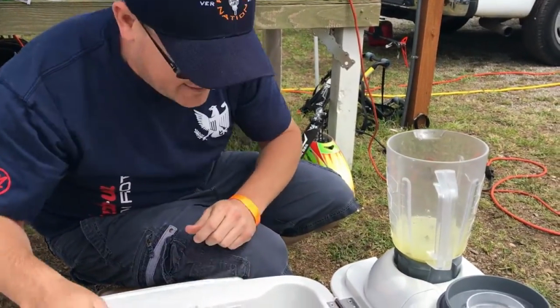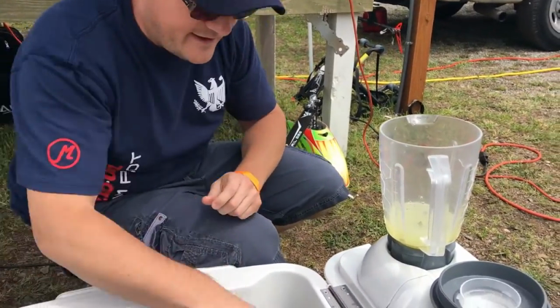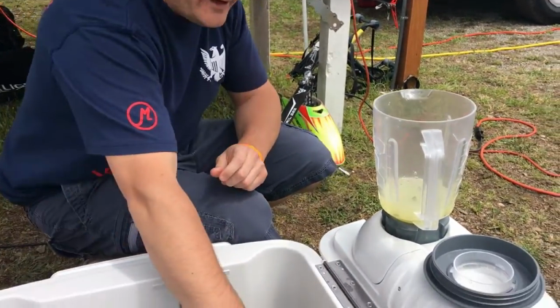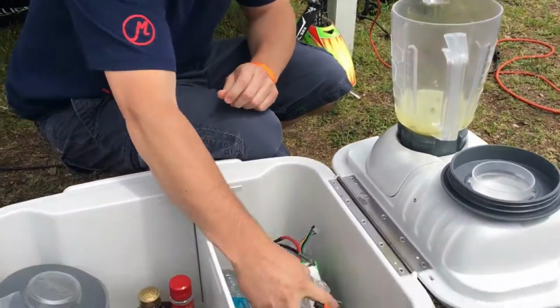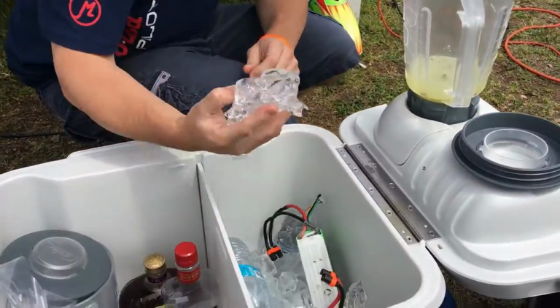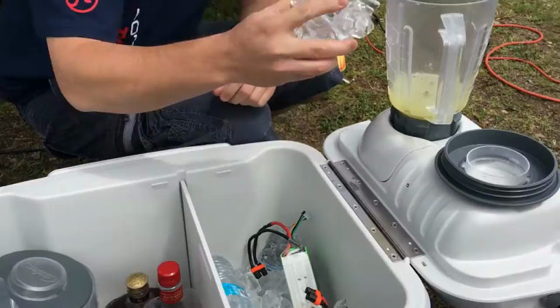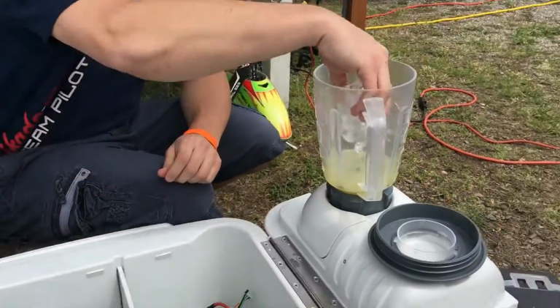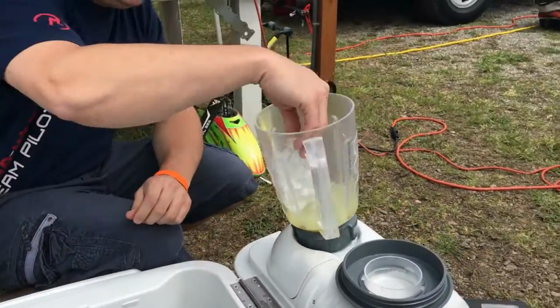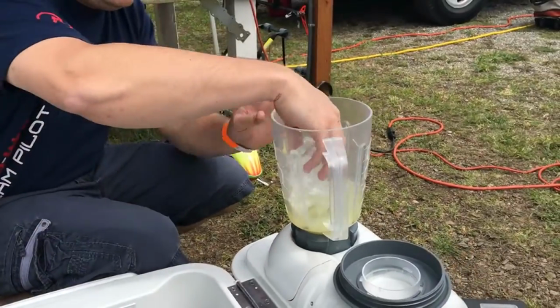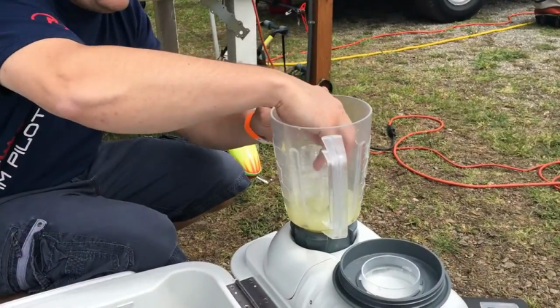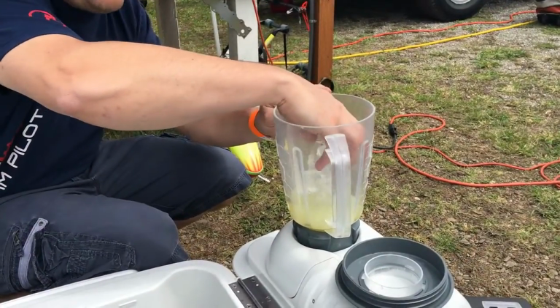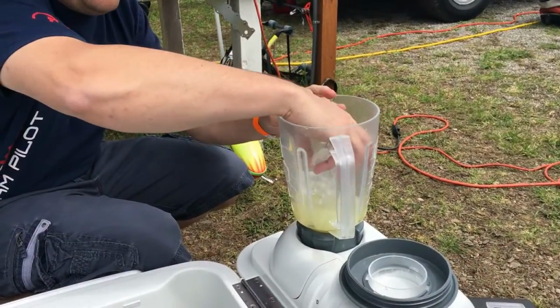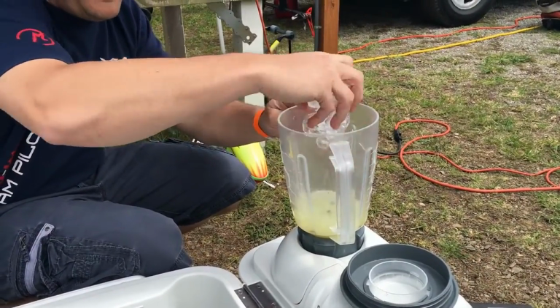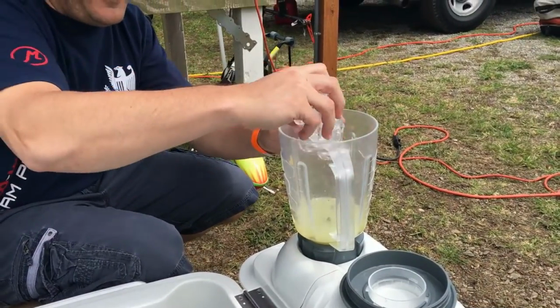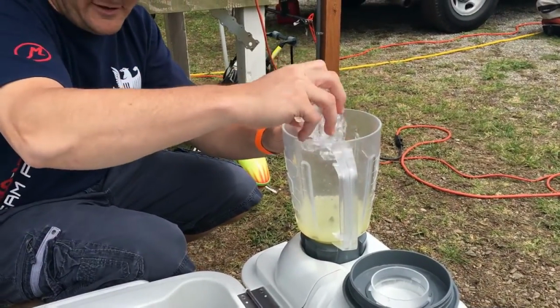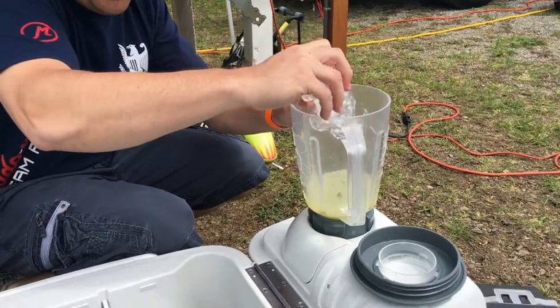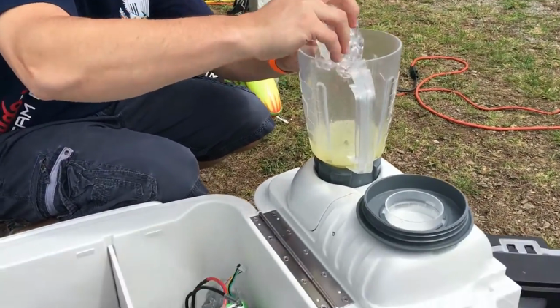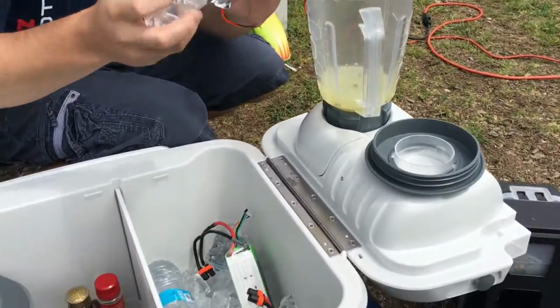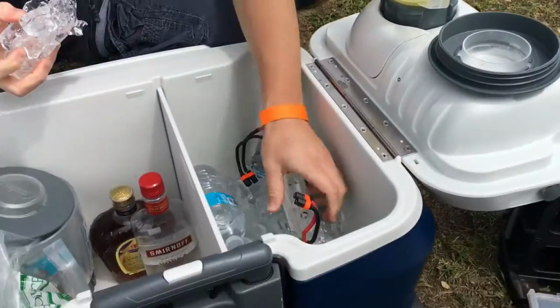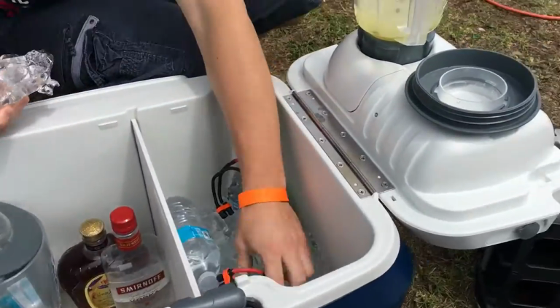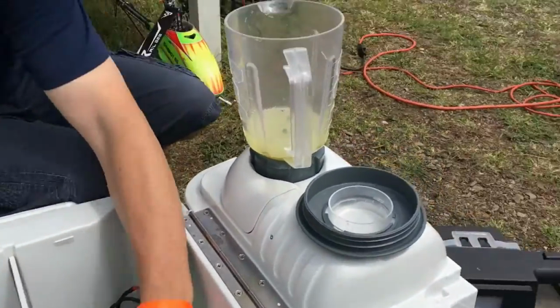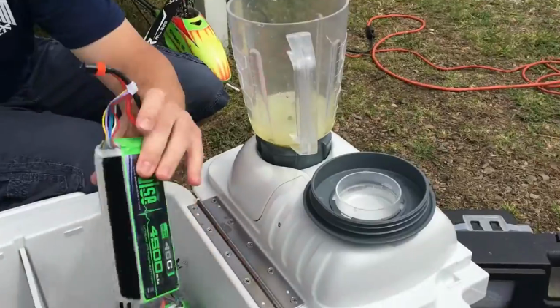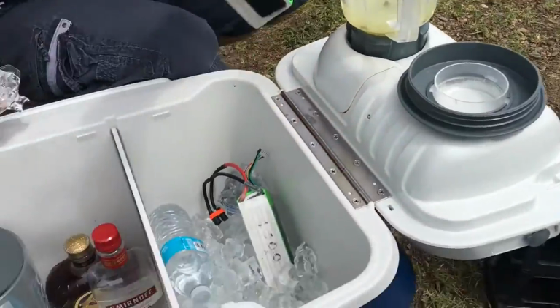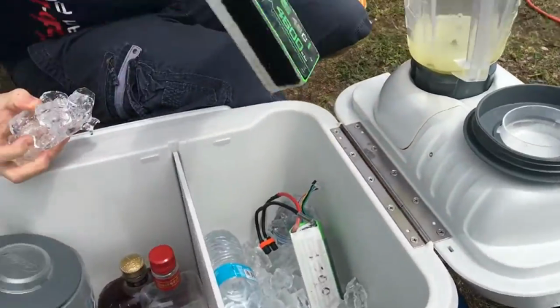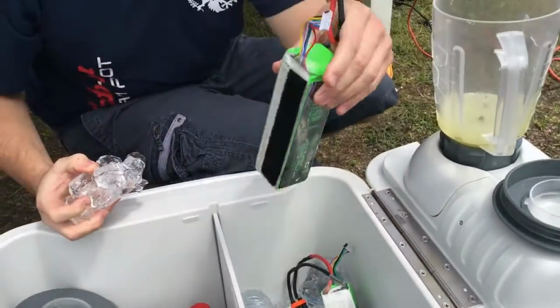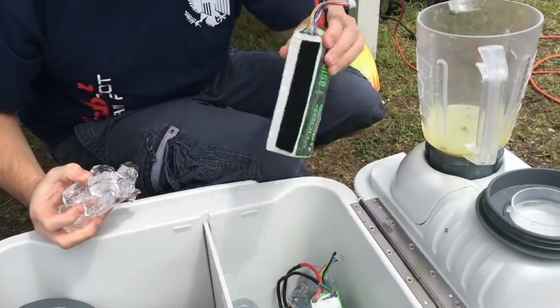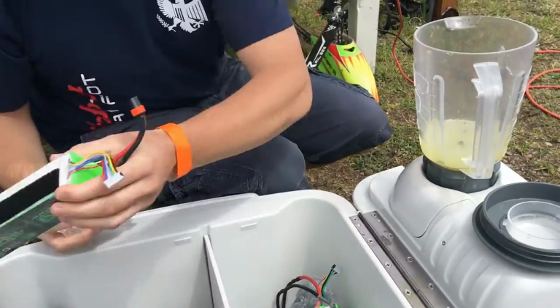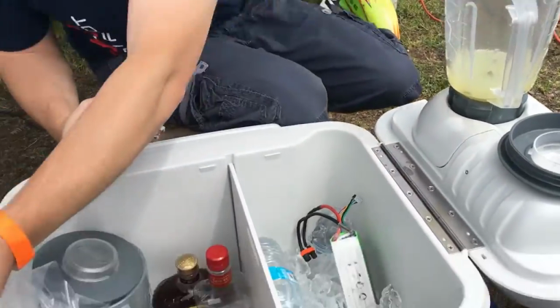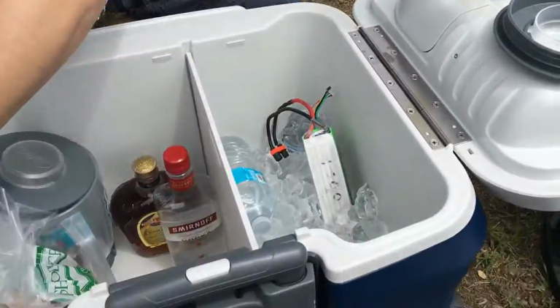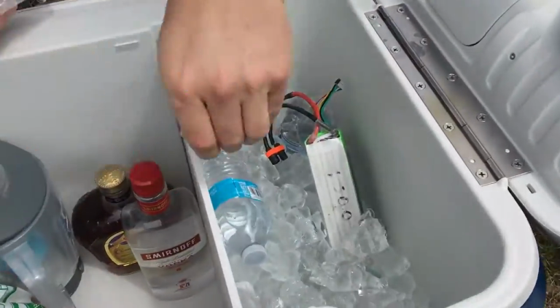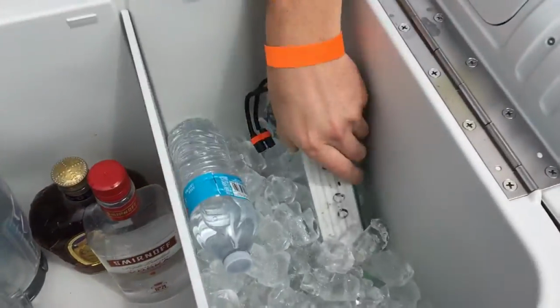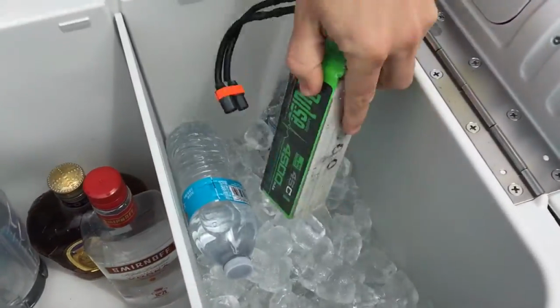And then we need ice — lots of ice. You need a Vitamix for that much ice. We got some batteries in our ice! Nice place to keep your batteries nice and cool — and wet. Good to have your batteries wet.